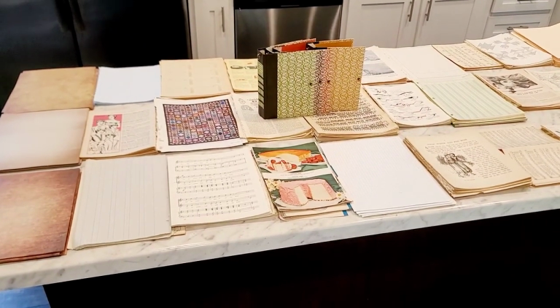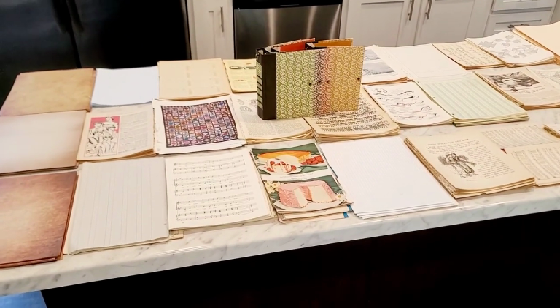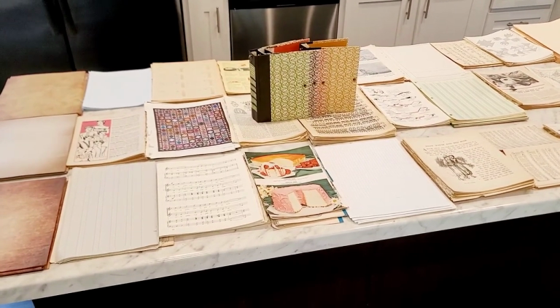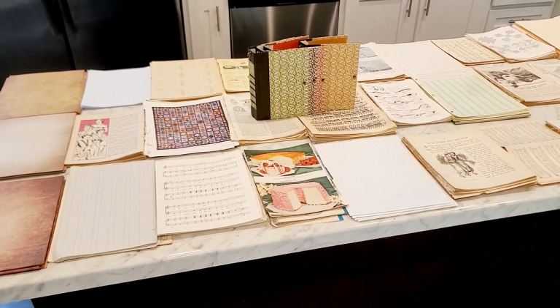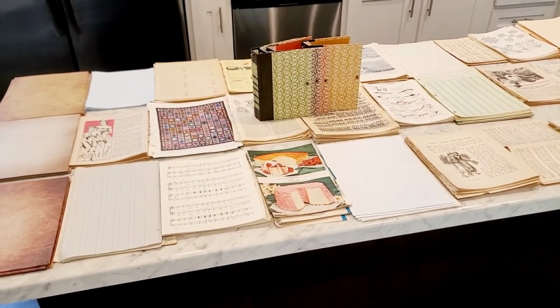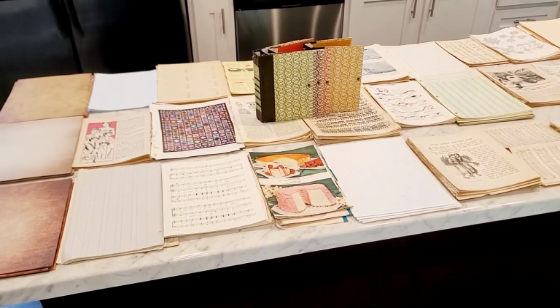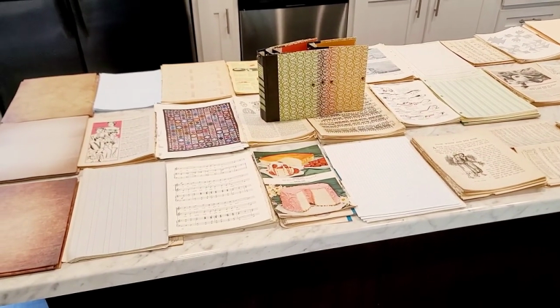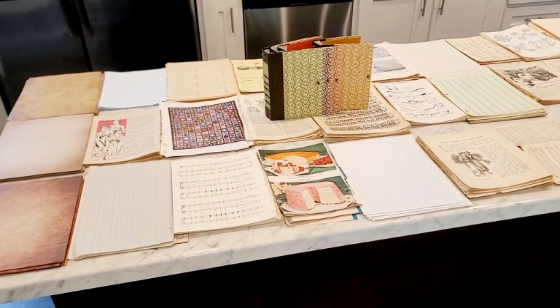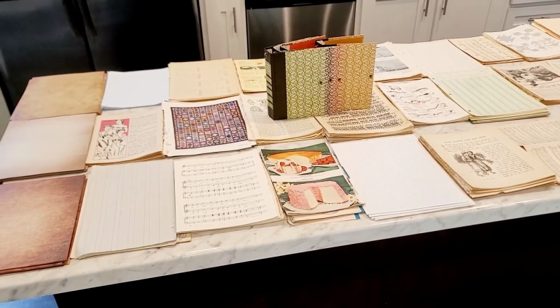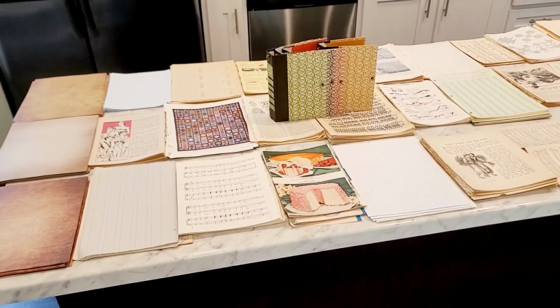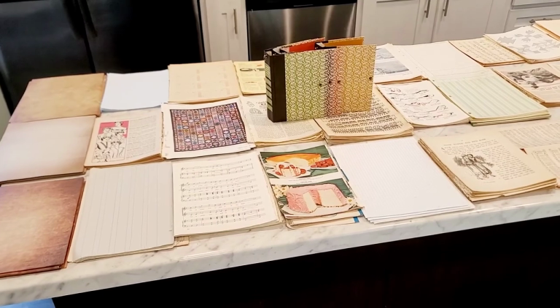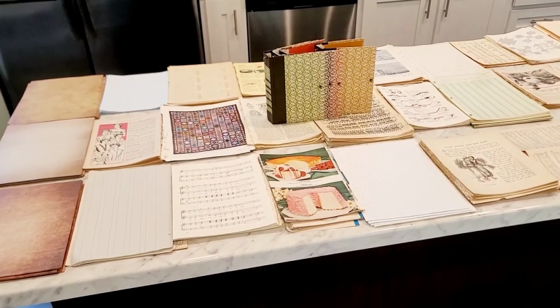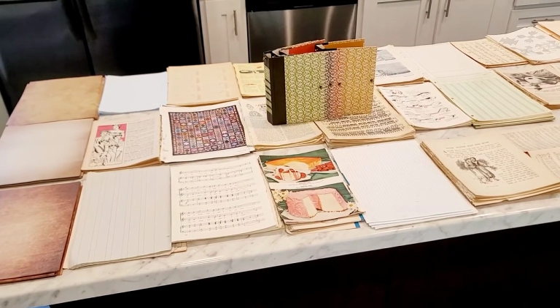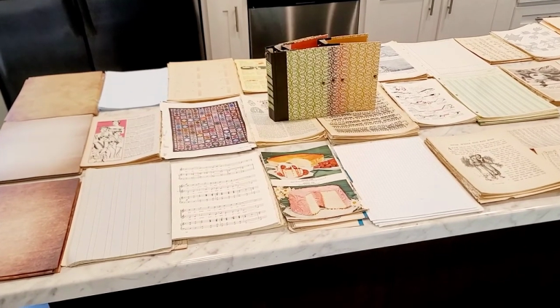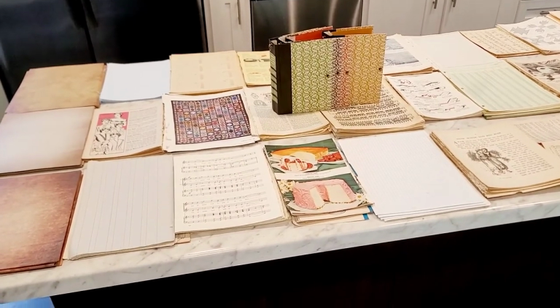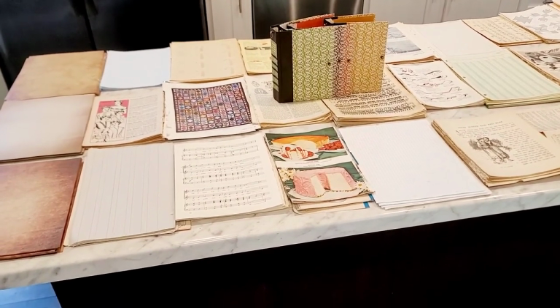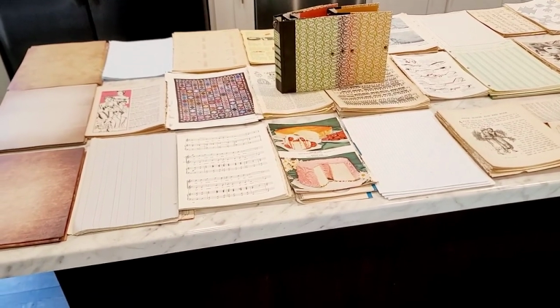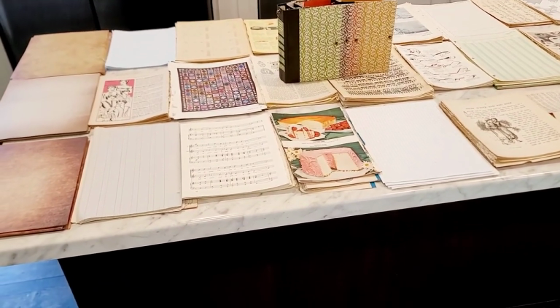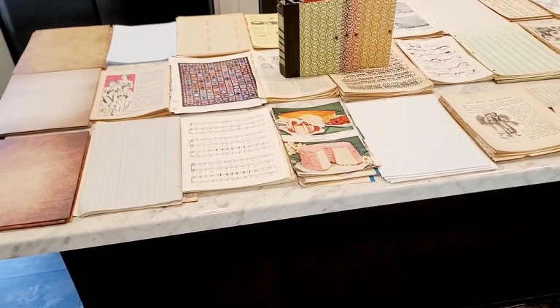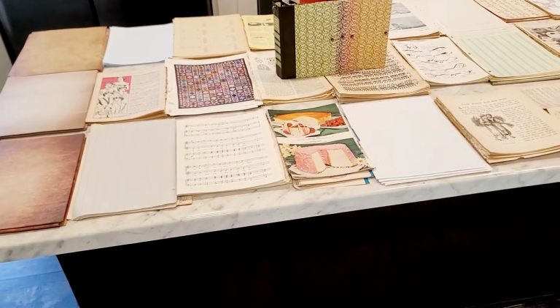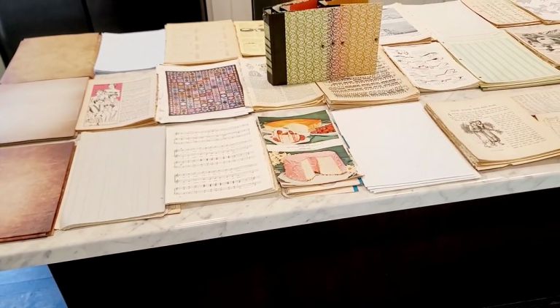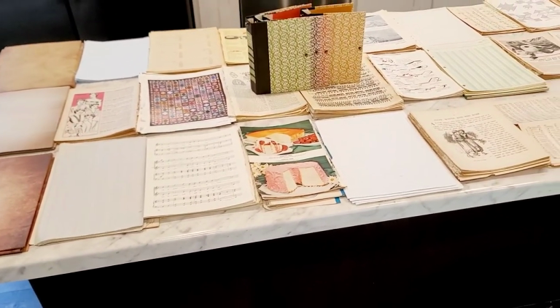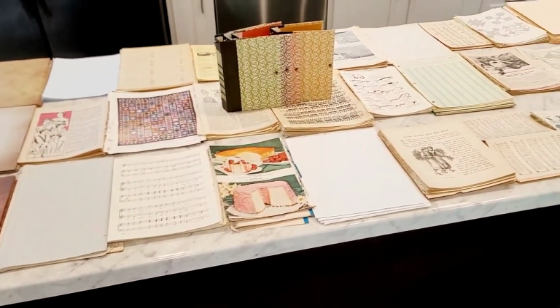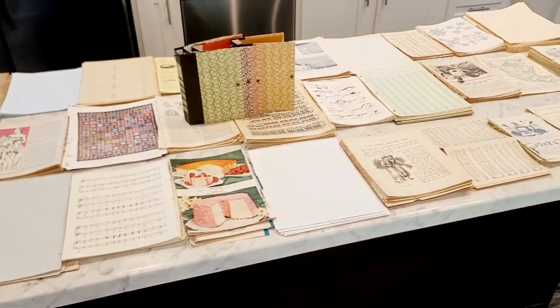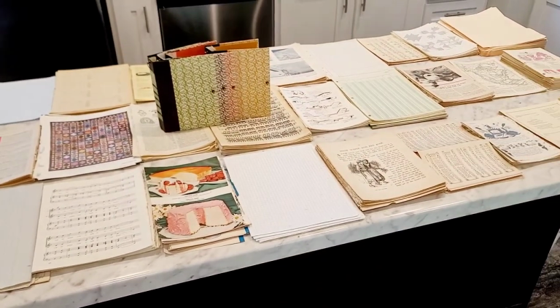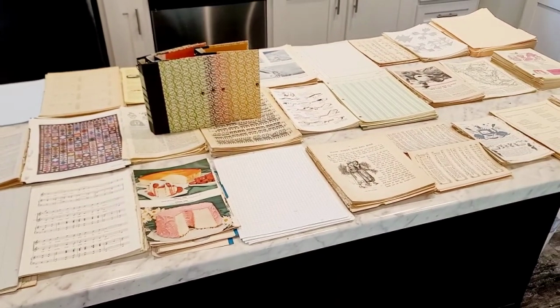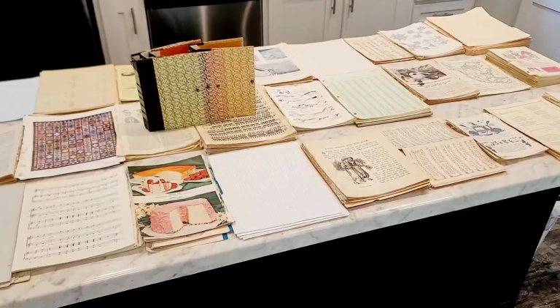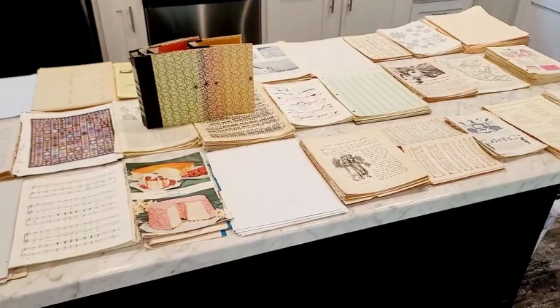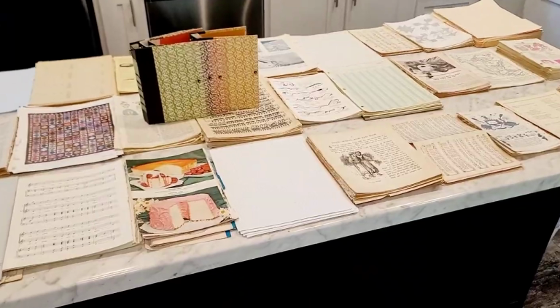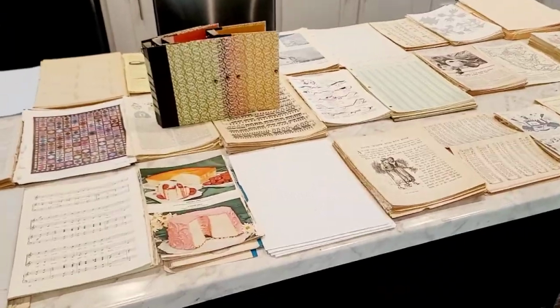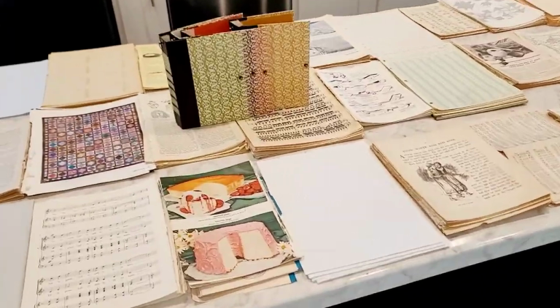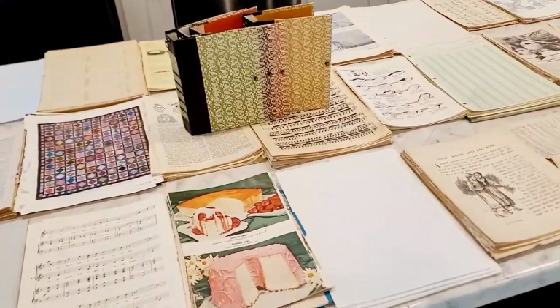Hey everyone, welcome back to Amore Fabrics. I hope you guys are having an amazing weekend. I am here doing the paper pack lineup for these kits that I'm making.